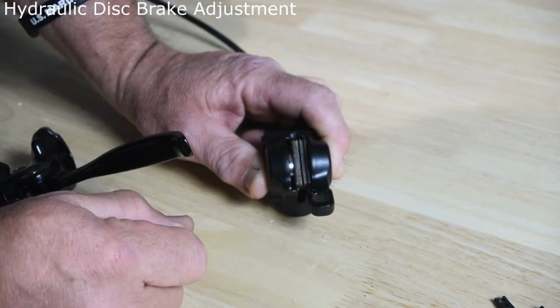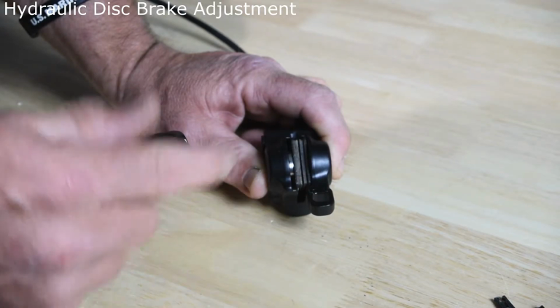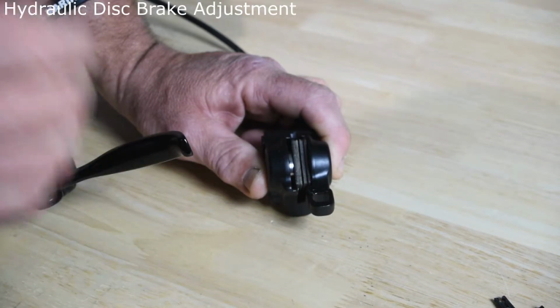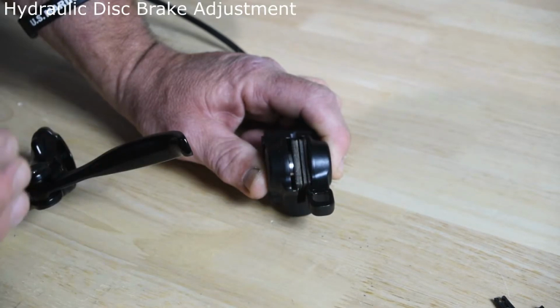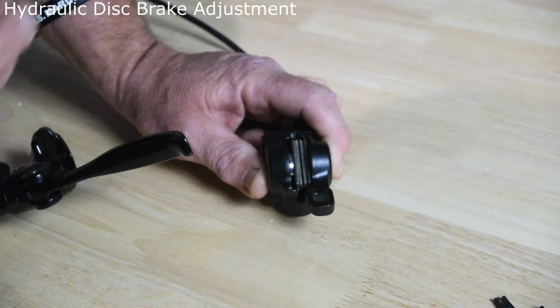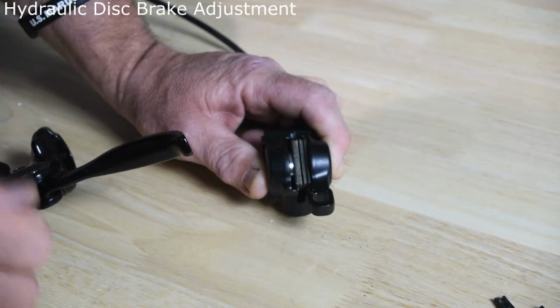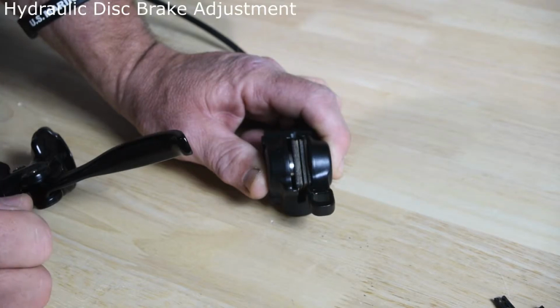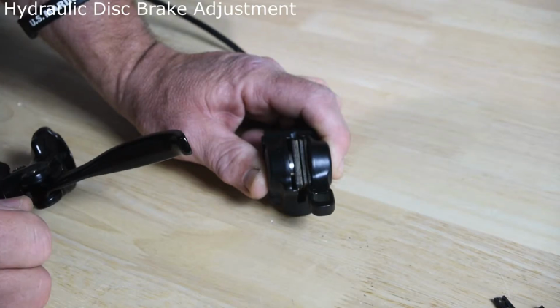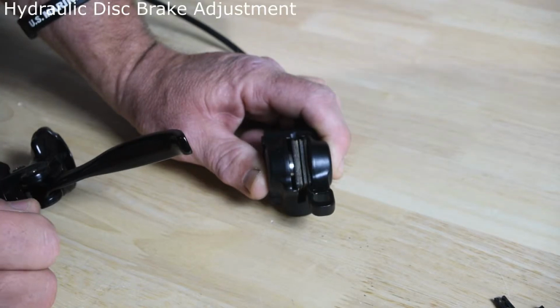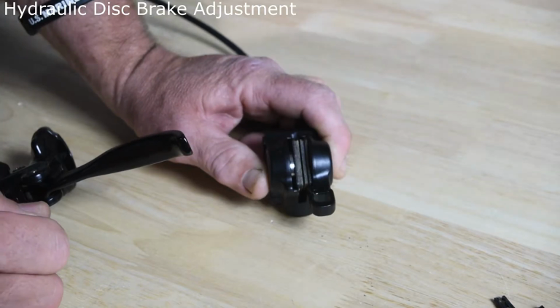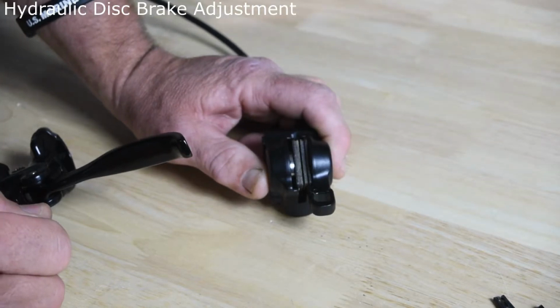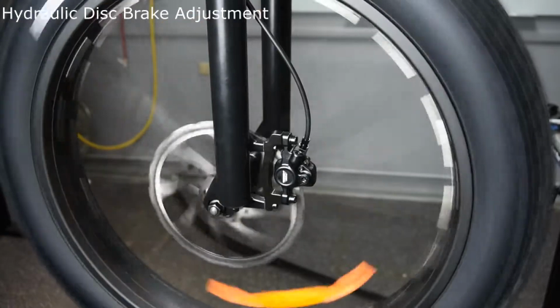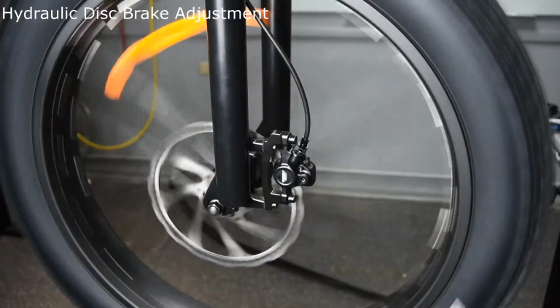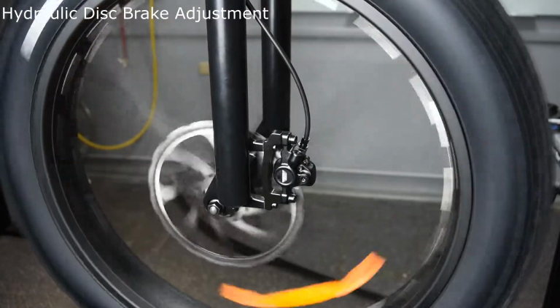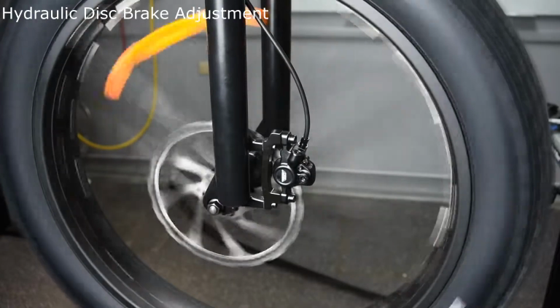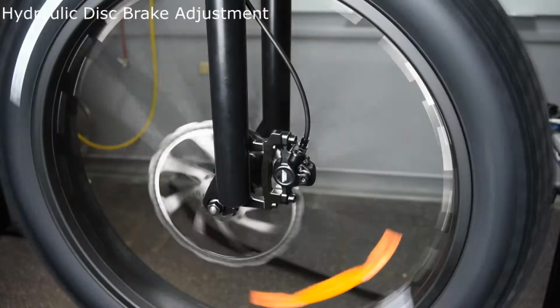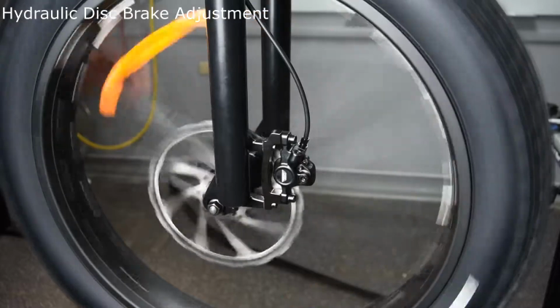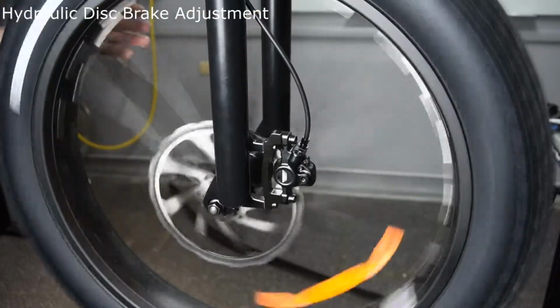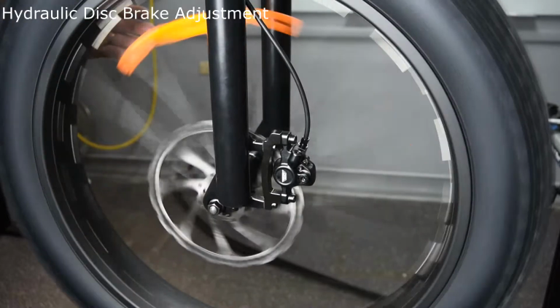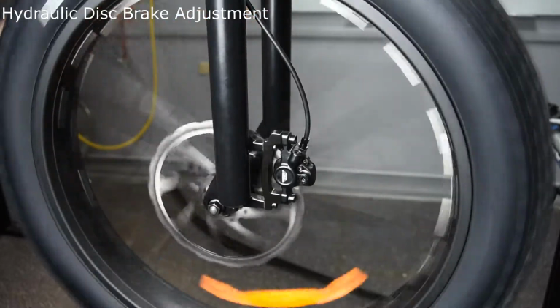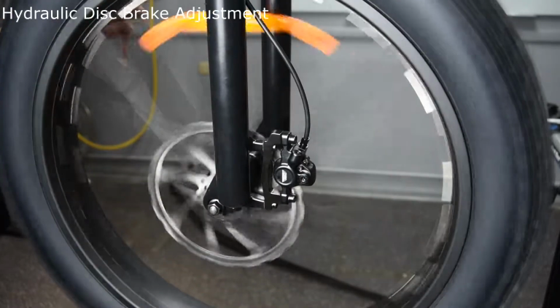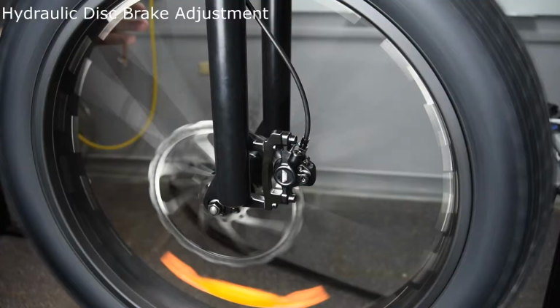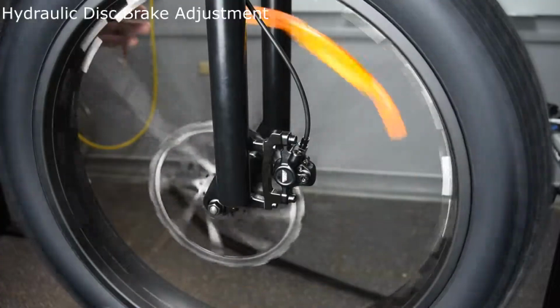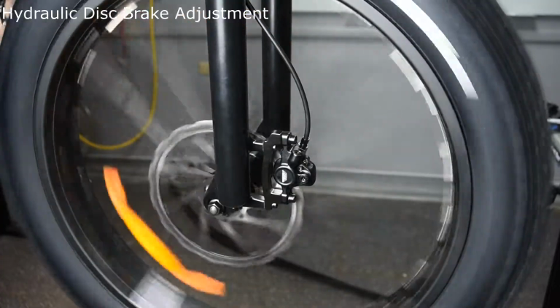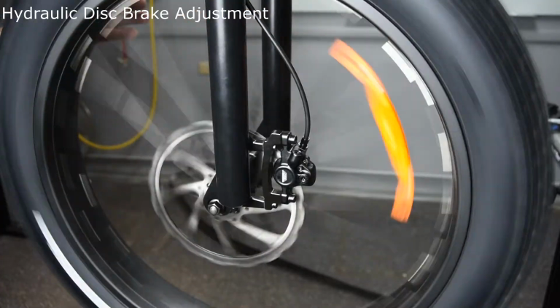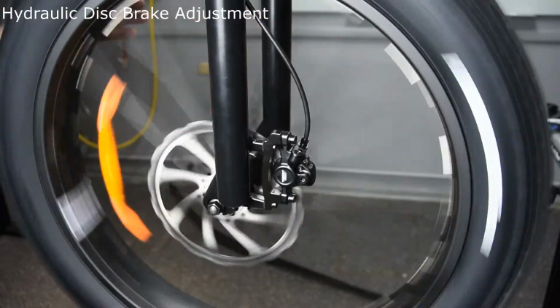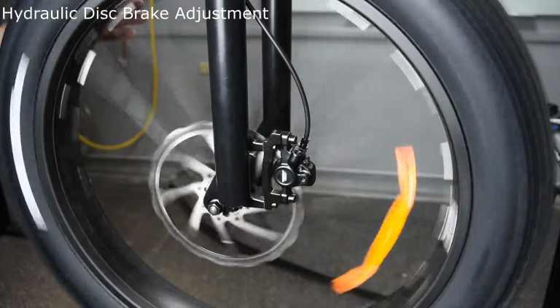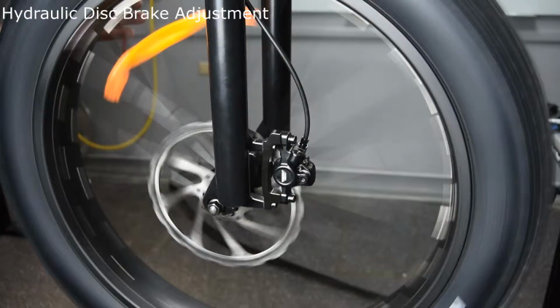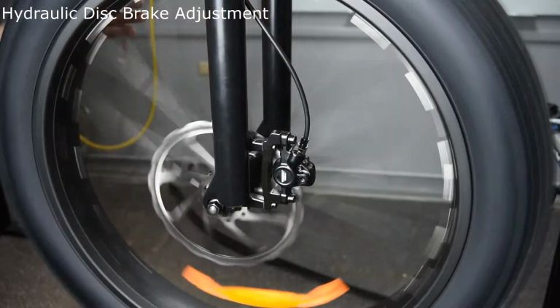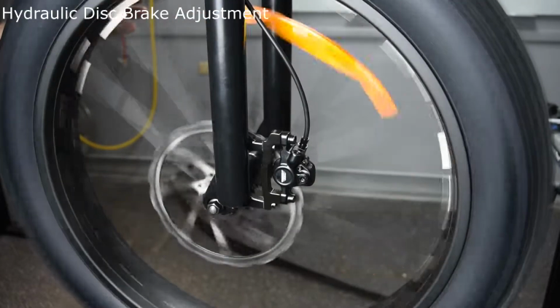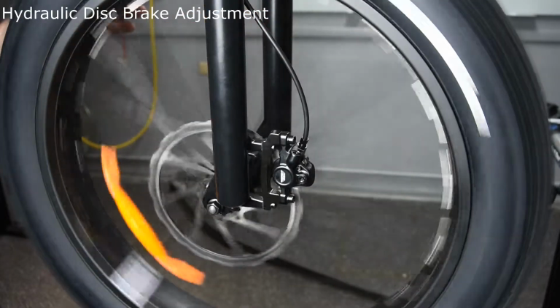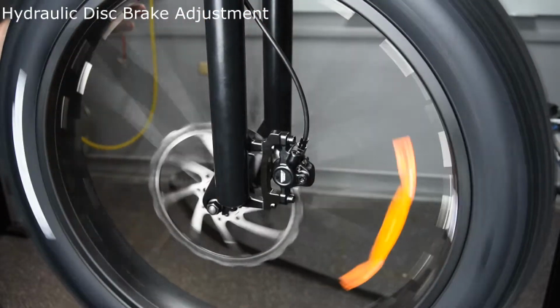Now we'll go over to the bicycle and do an actual adjustment on the bike. The sound you're hearing is the disc rubbing against the pads, and we're going to show you how to make that adjustment on a hydraulic brake system.